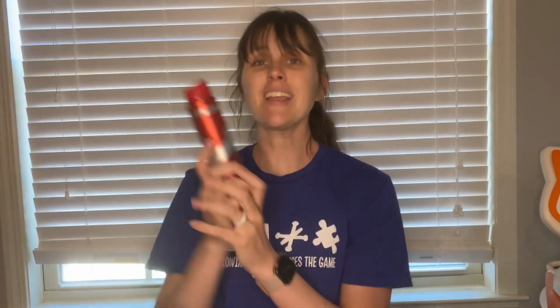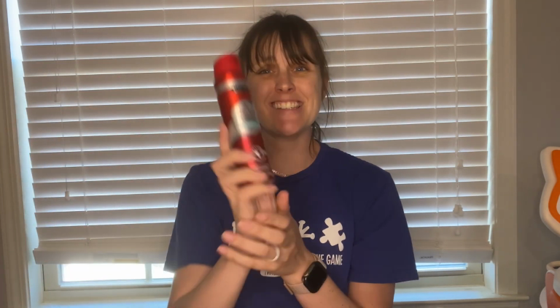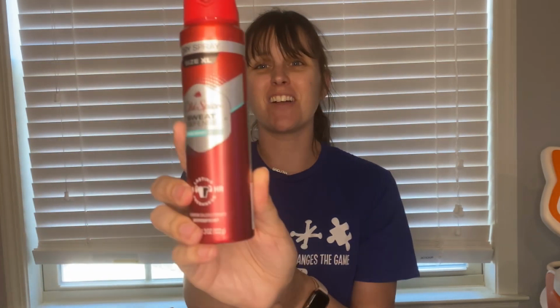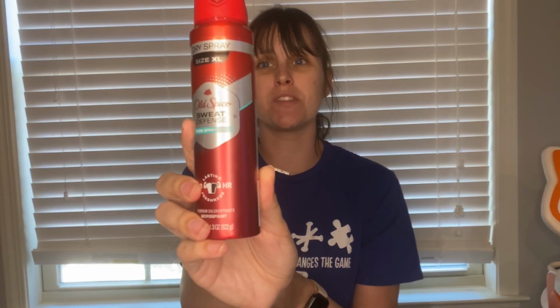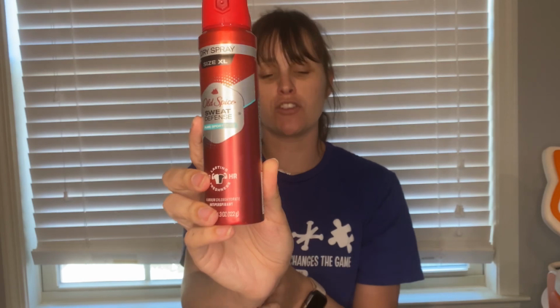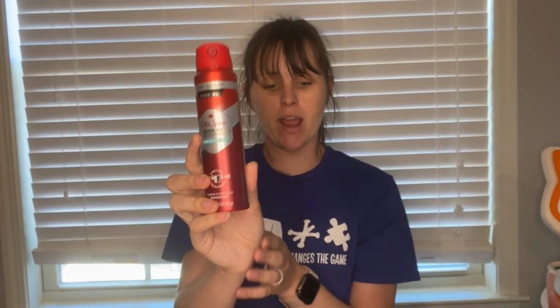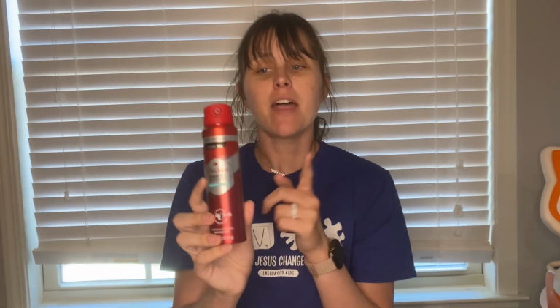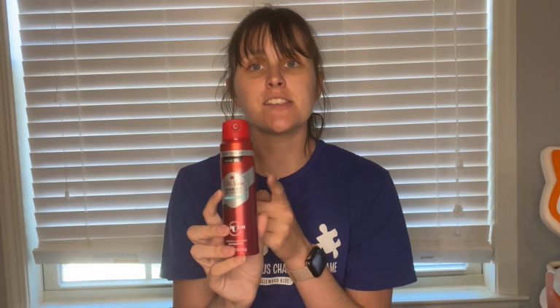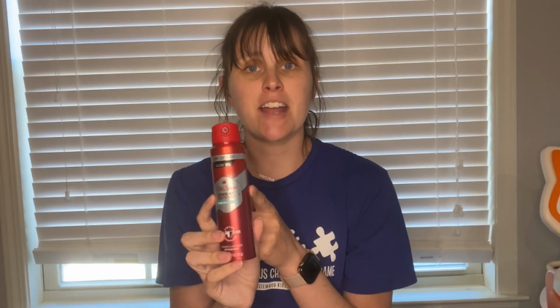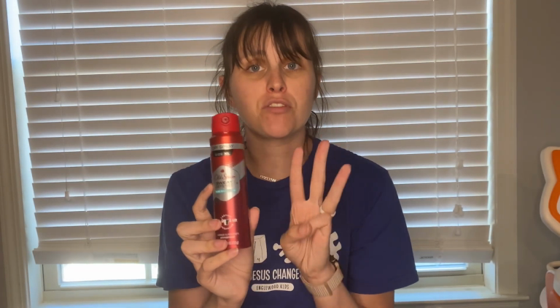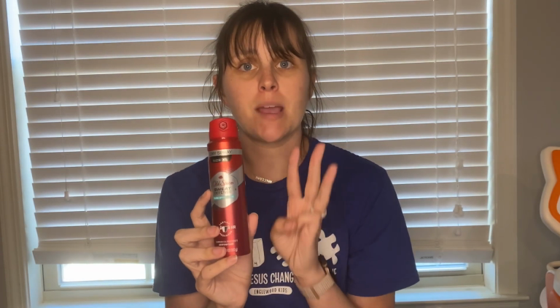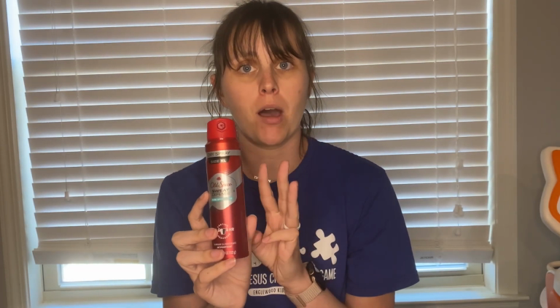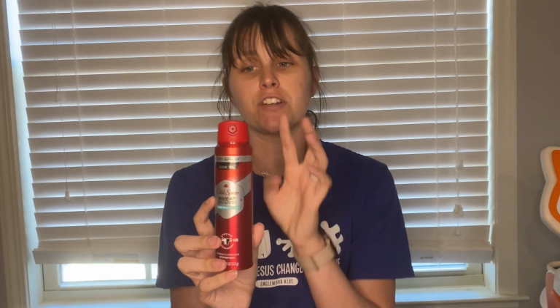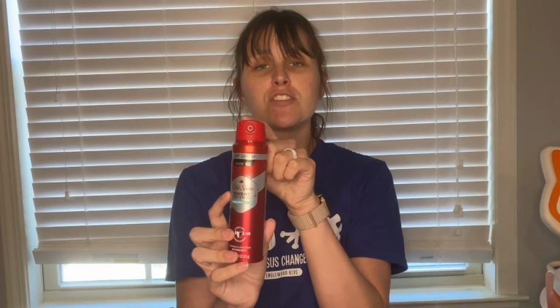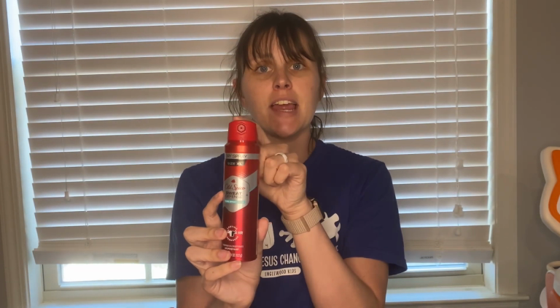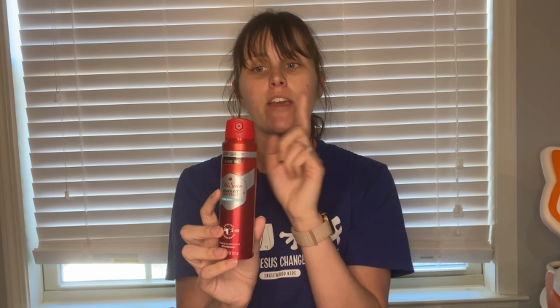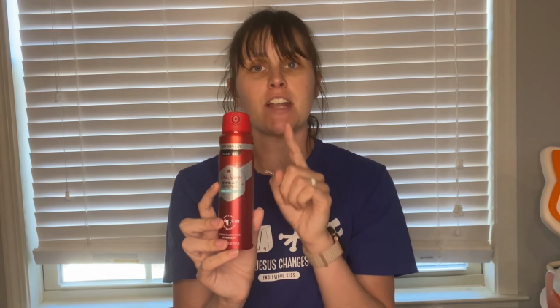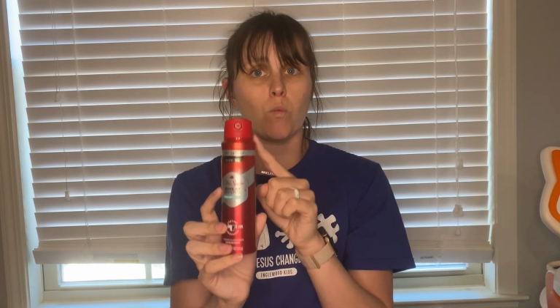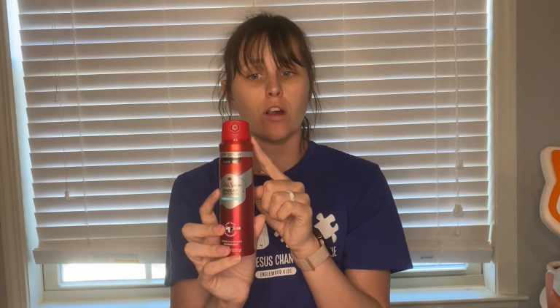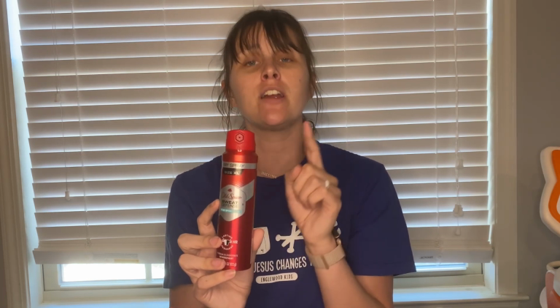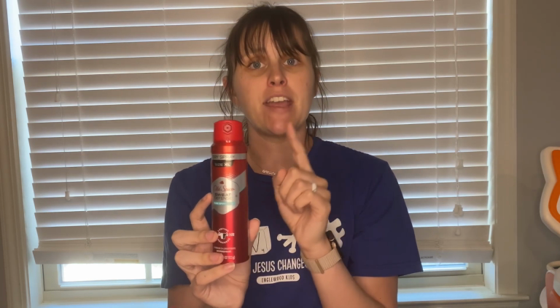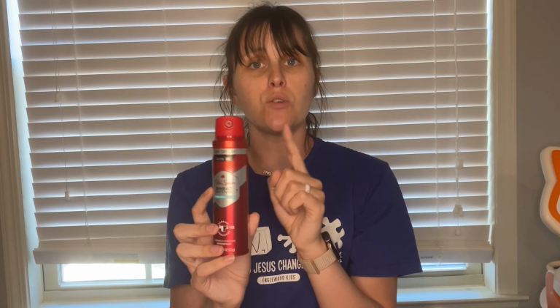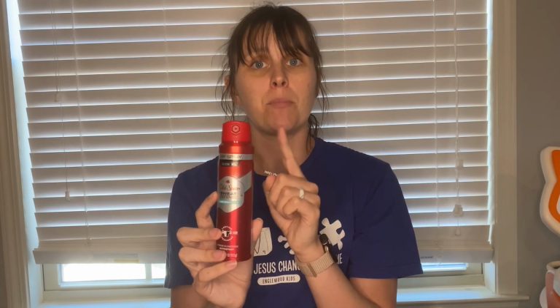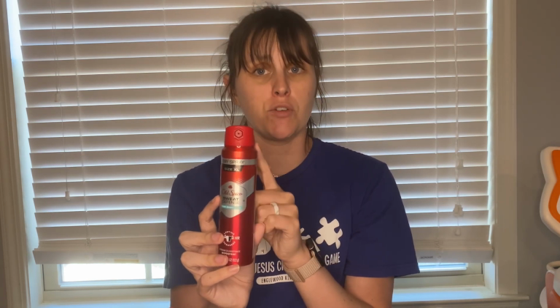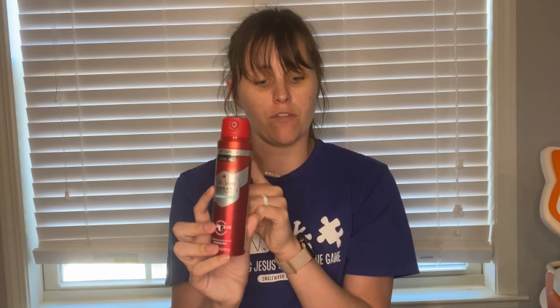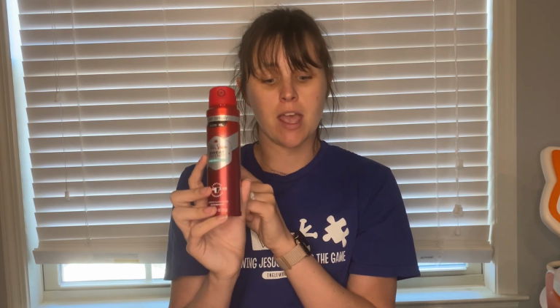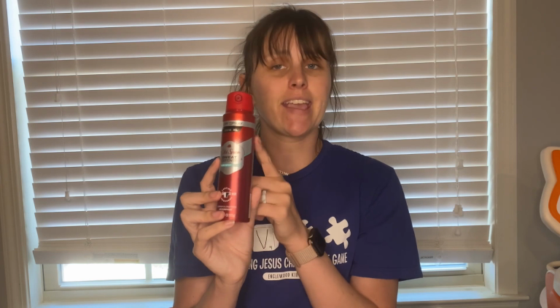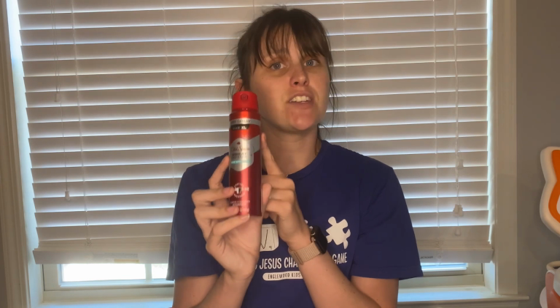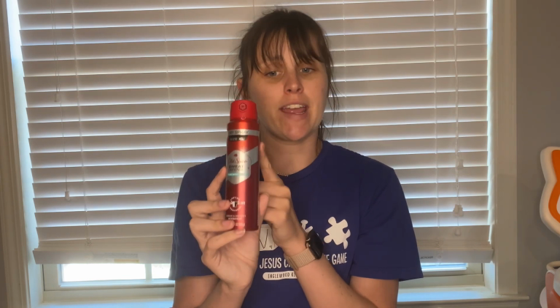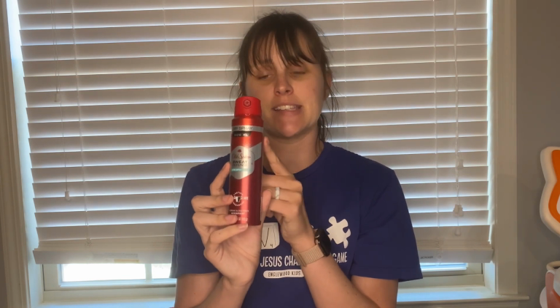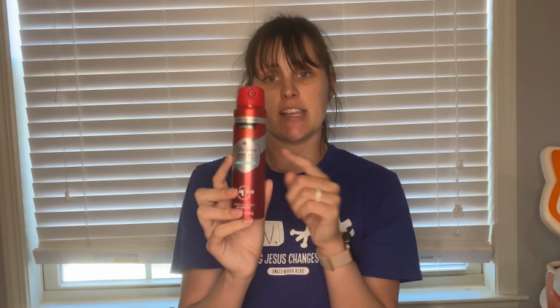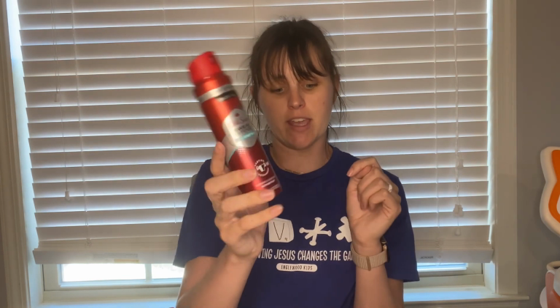Next deal is on this Old Spice dry spray. These are $6.97 and are attaching to three separate Ibotta offers — a $1 offer and two separate $2 offers — making it just $1.97.